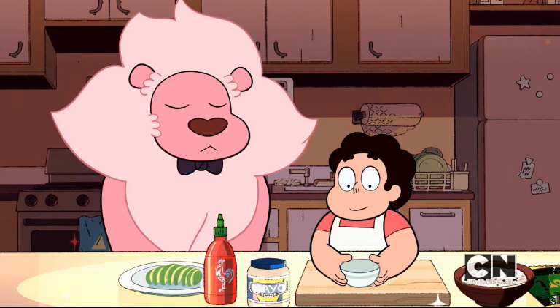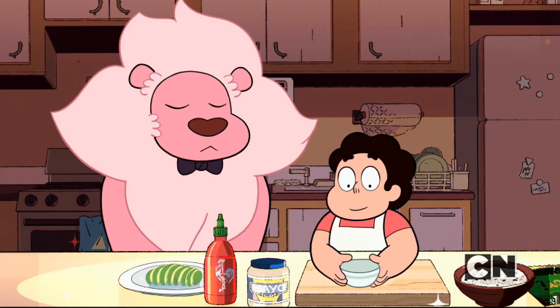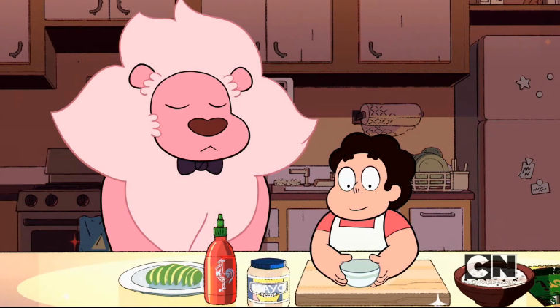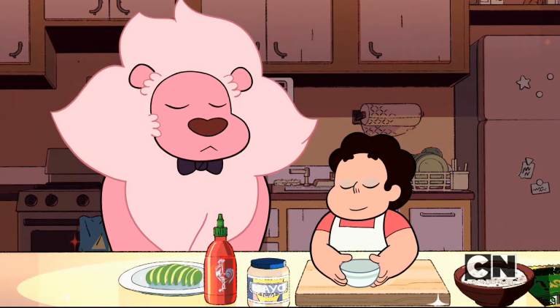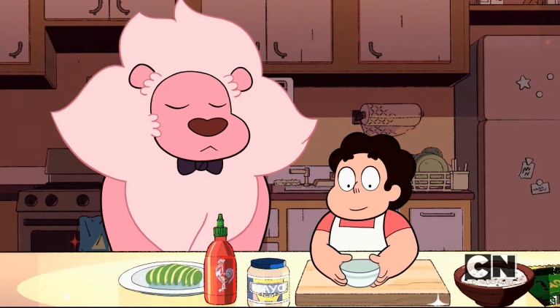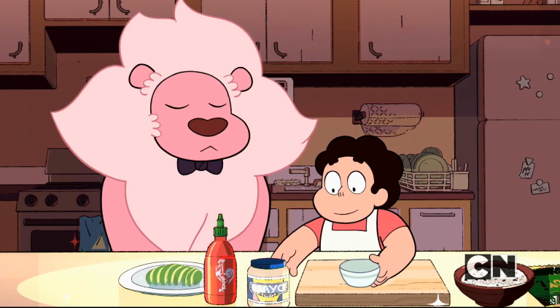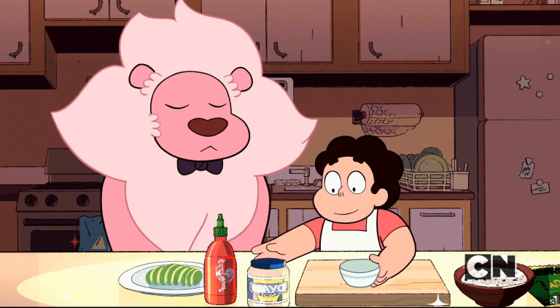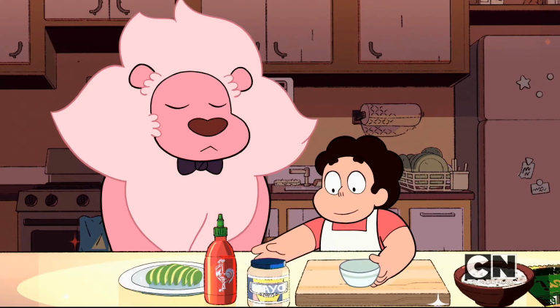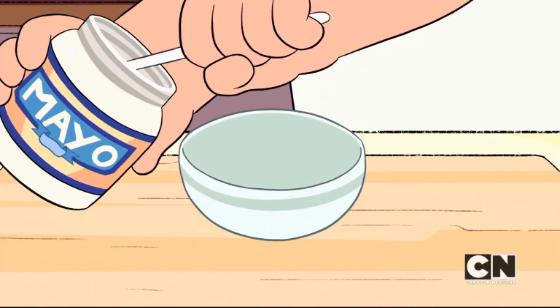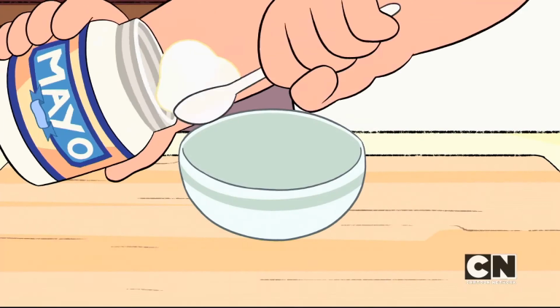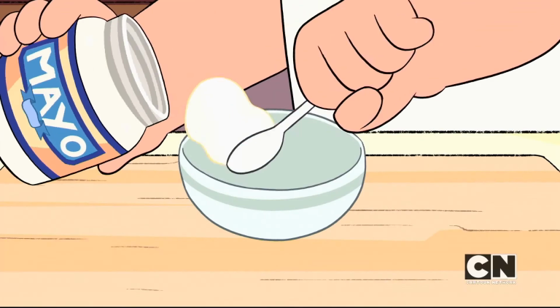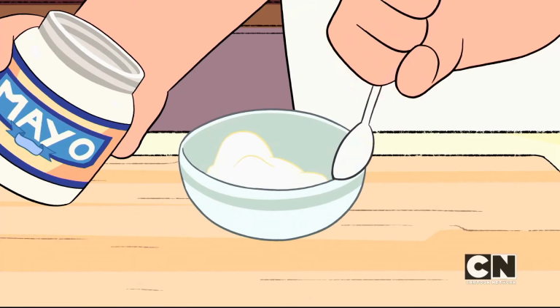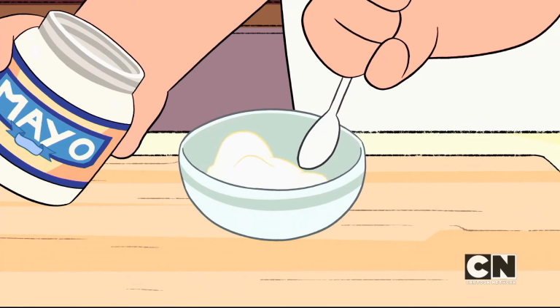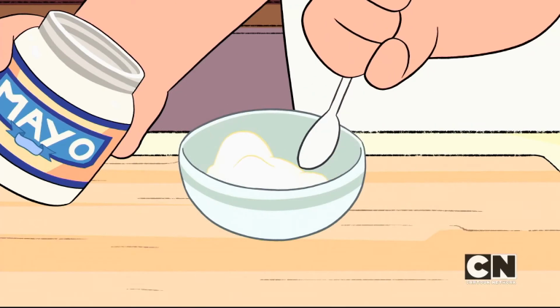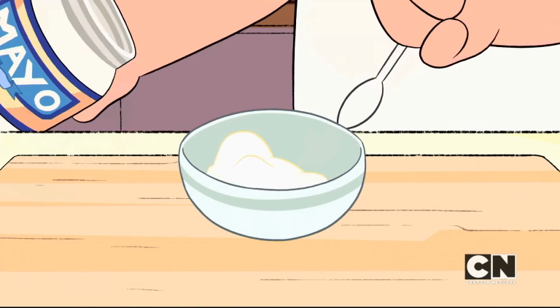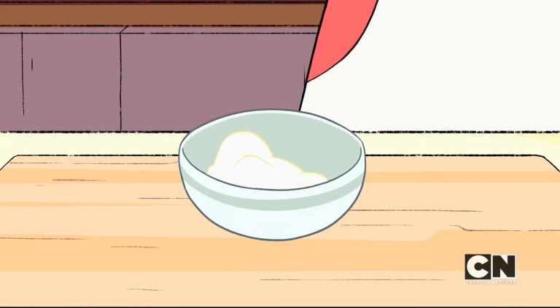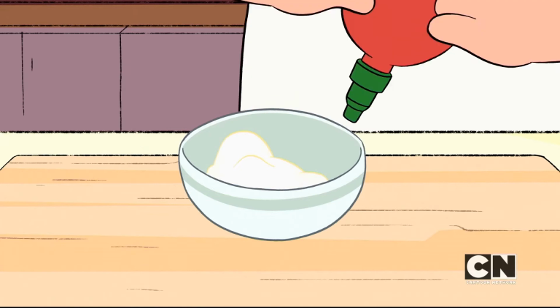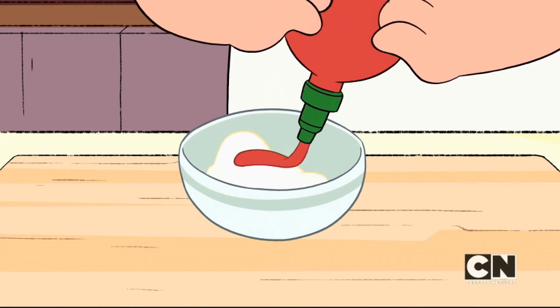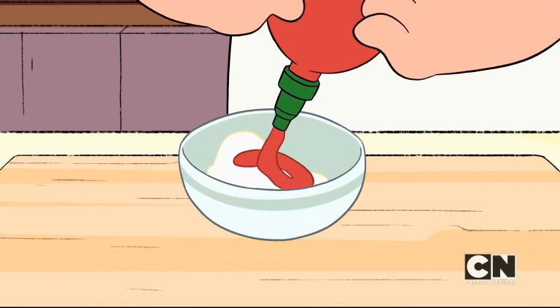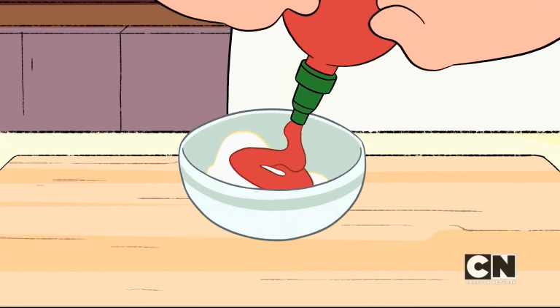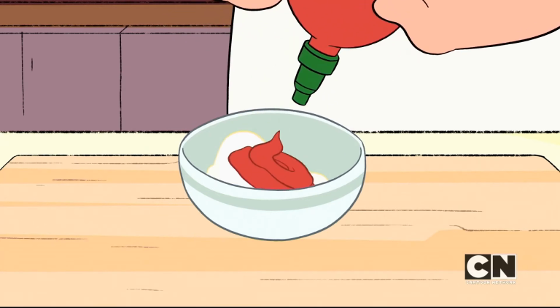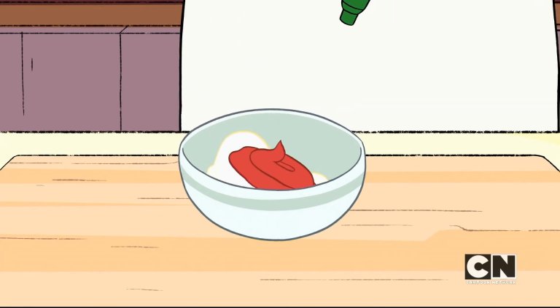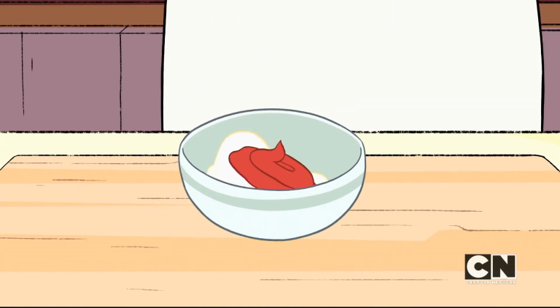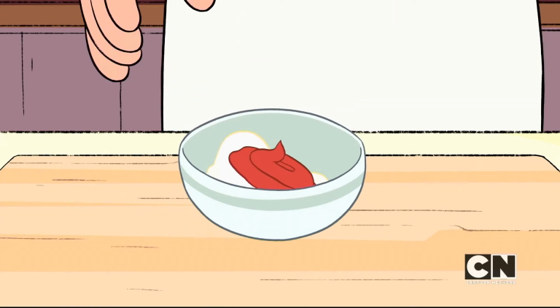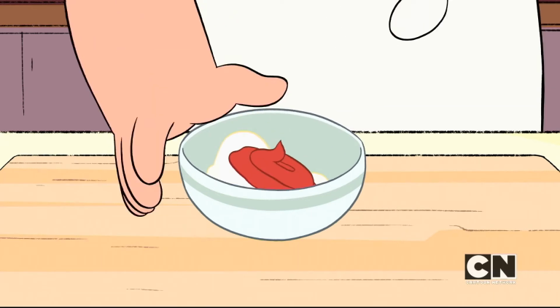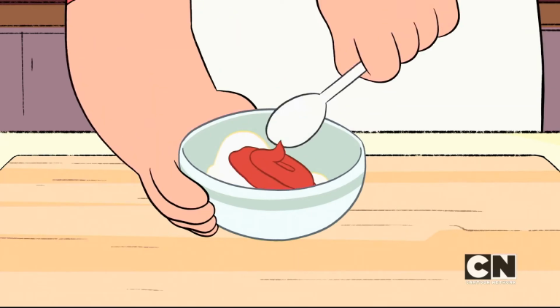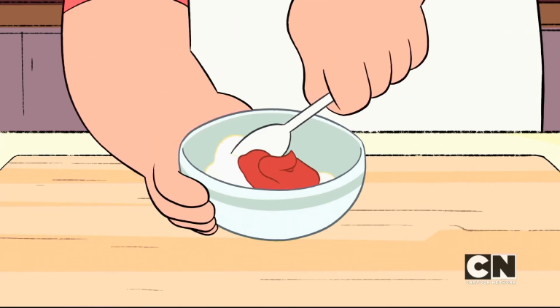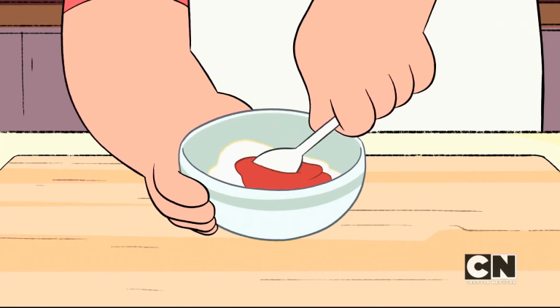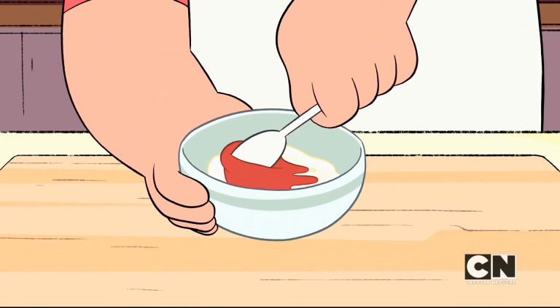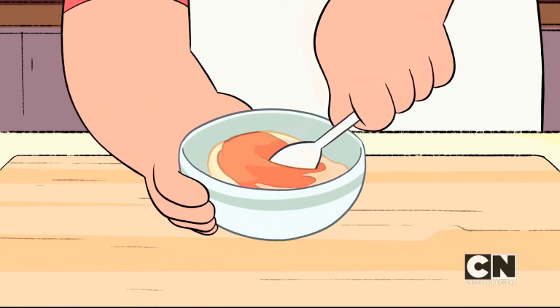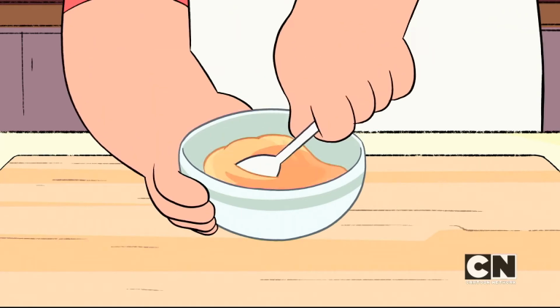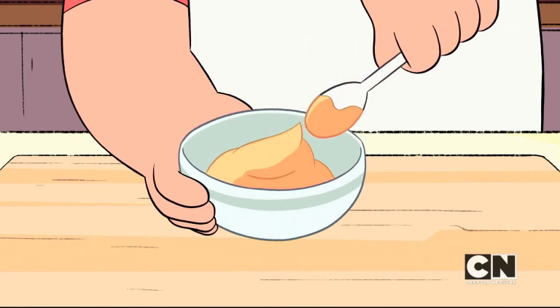Next, let's make the spicy mayo. In a bowl, combine mayonnaise and your favorite hot sauce to taste. I like it very spicy.